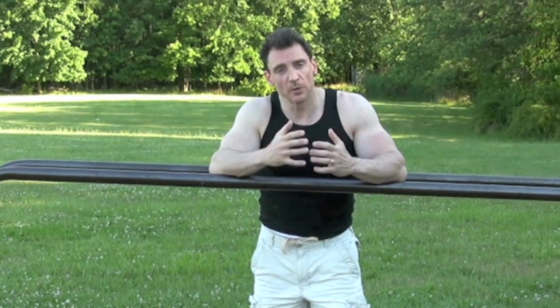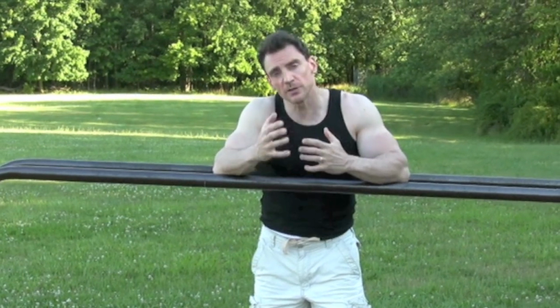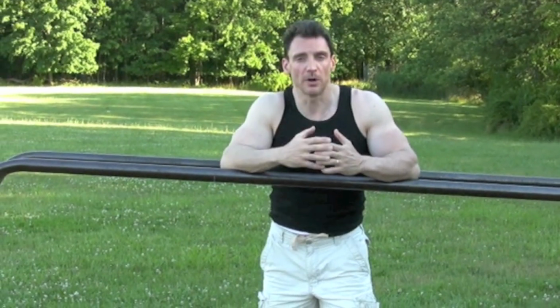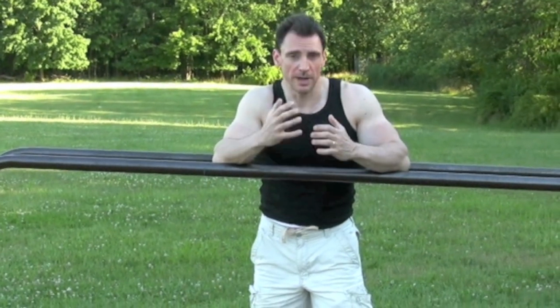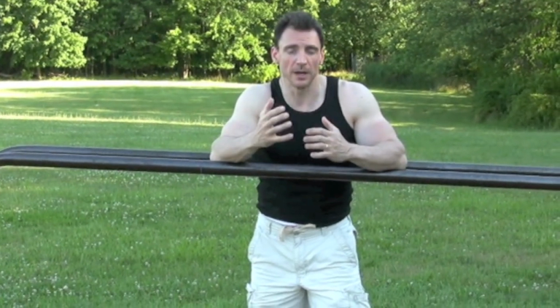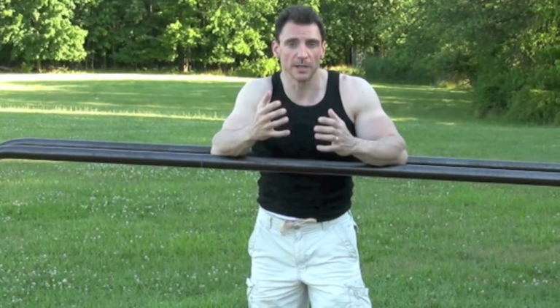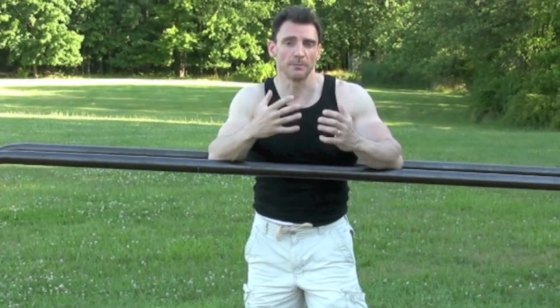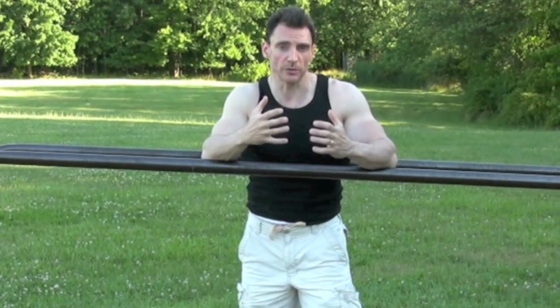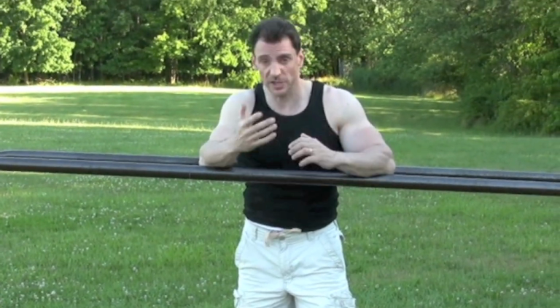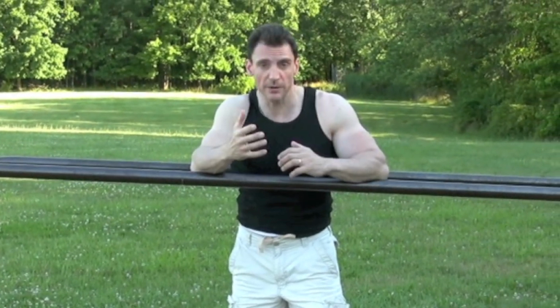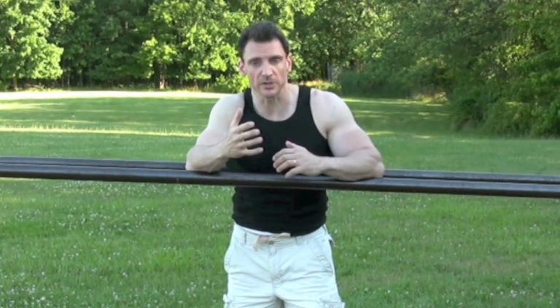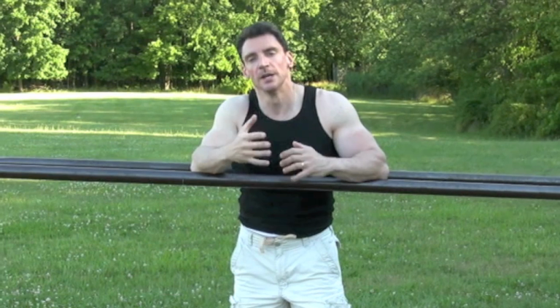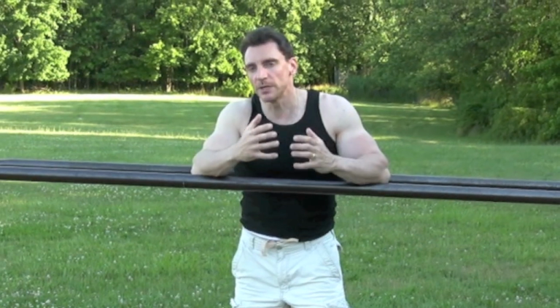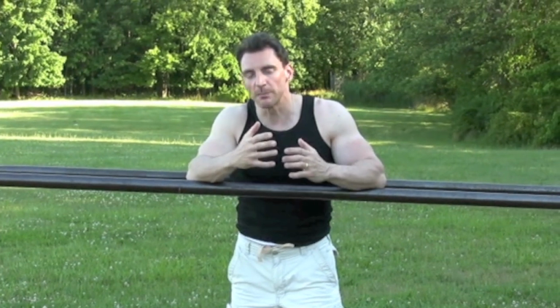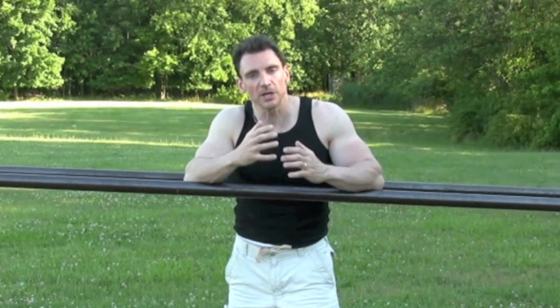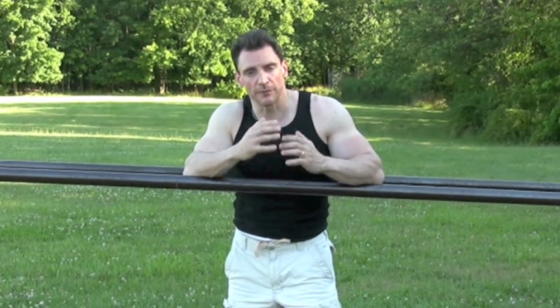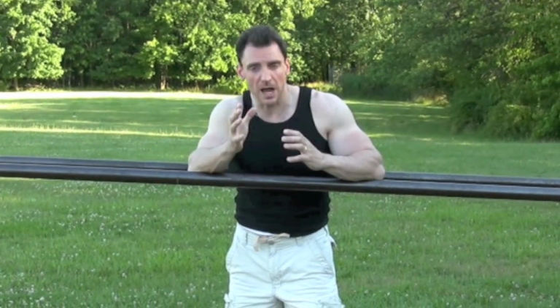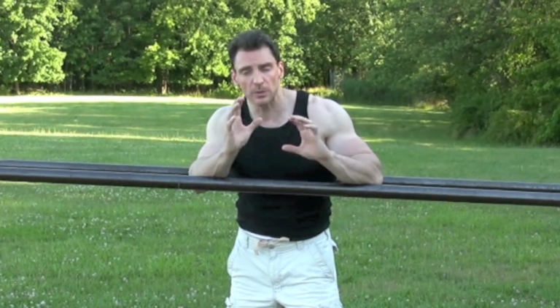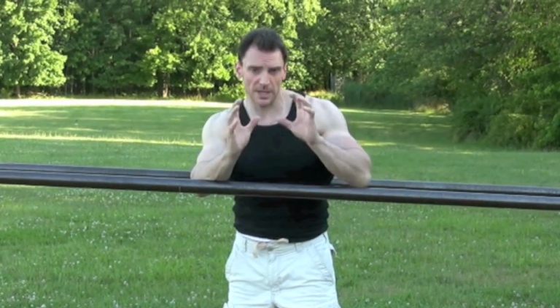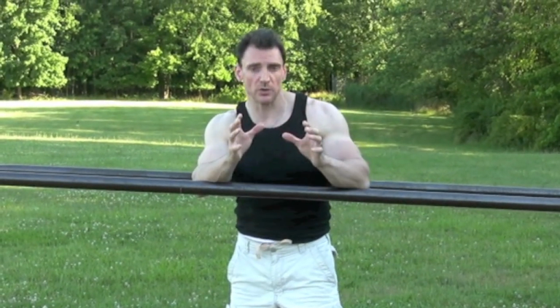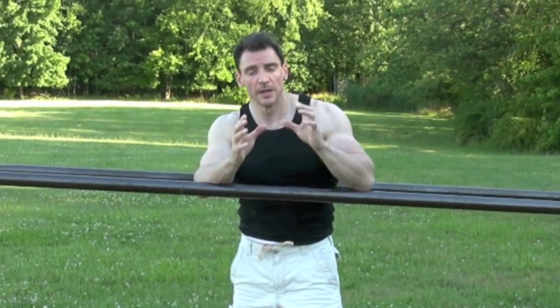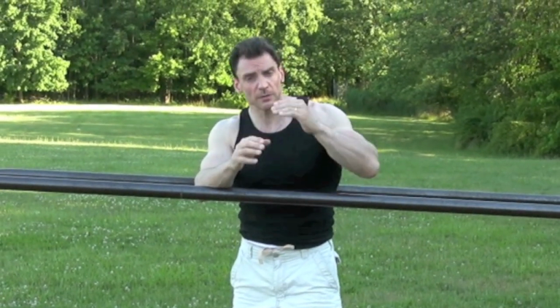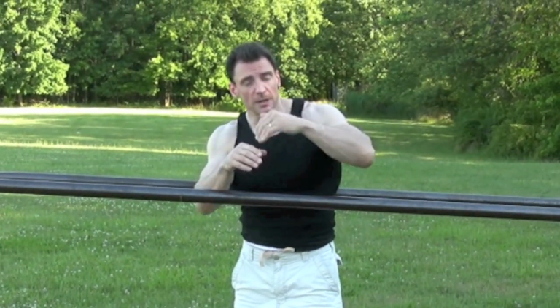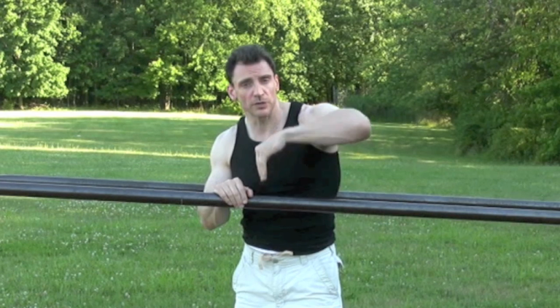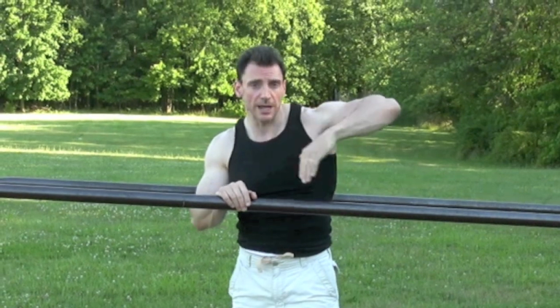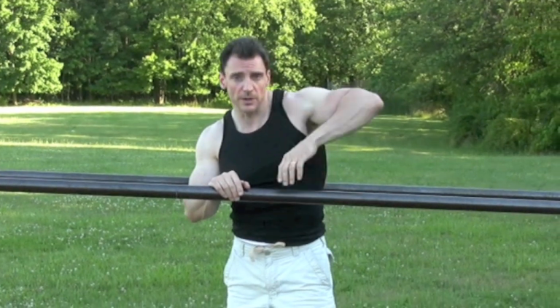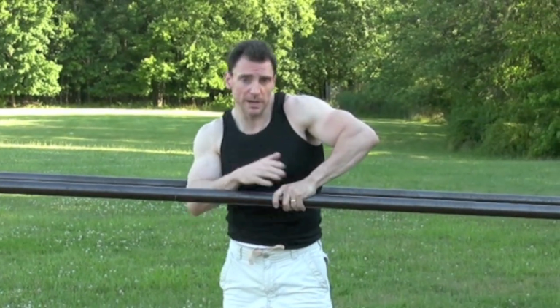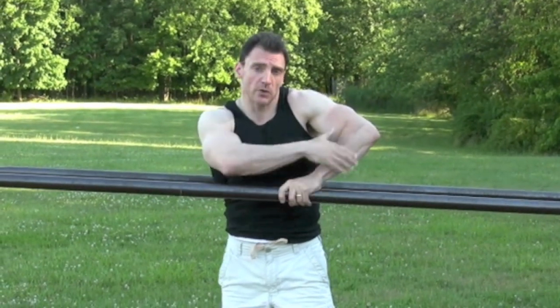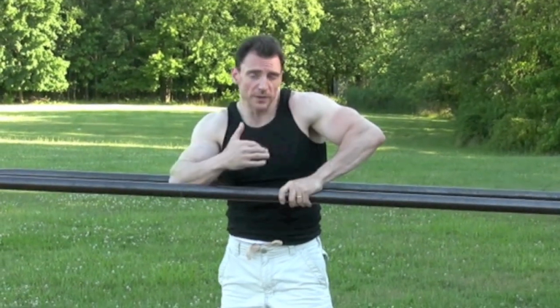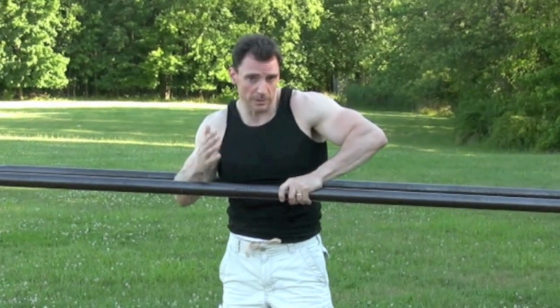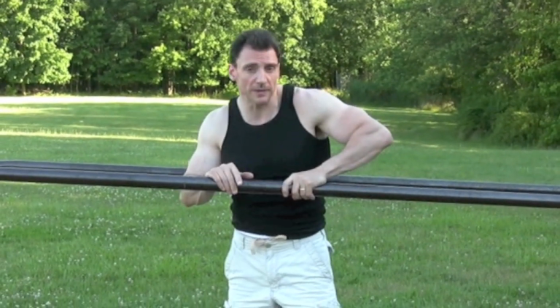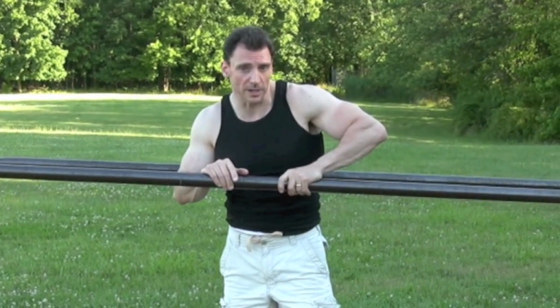So the most important part about doing dips is the posture, of course, just like in every other exercise. But when you do a dip, you want to make sure that from the side, if somebody were to take a picture of you, they would see a perfect right angle — the arm would make a perfect right angle with the elbow. Let me show you what that looks like.